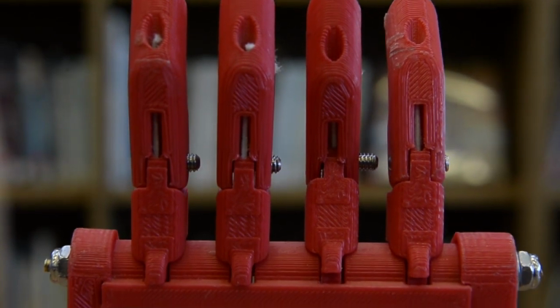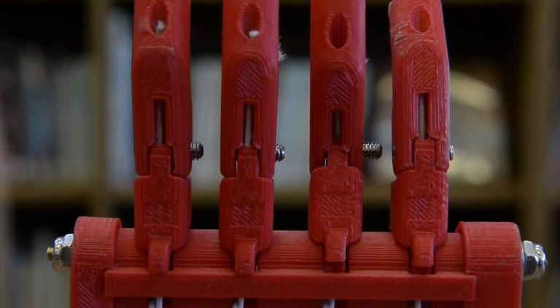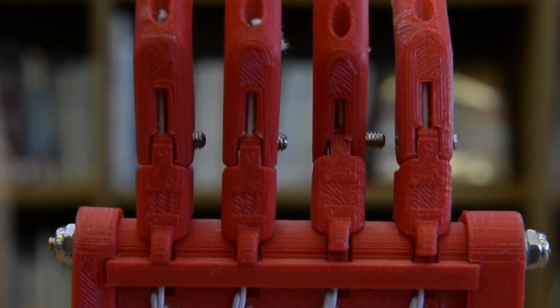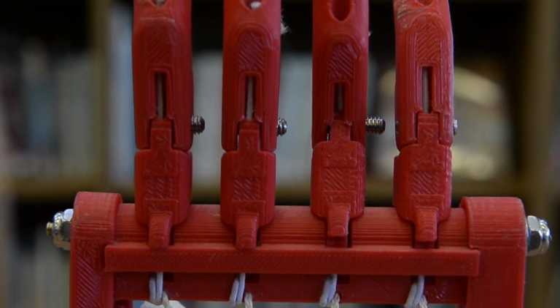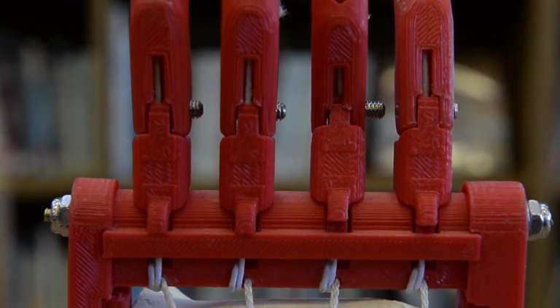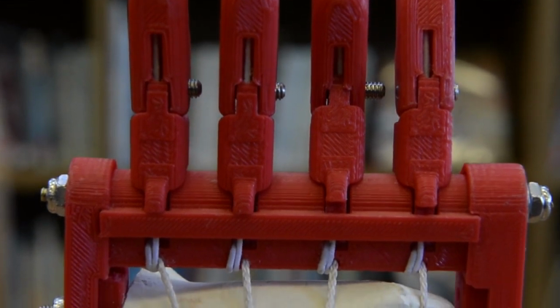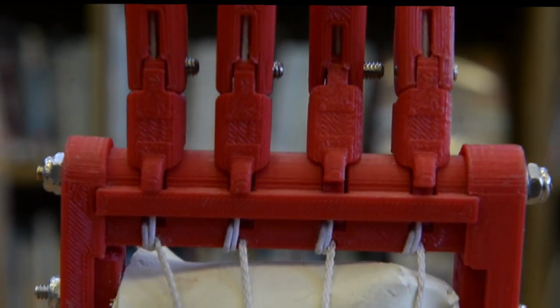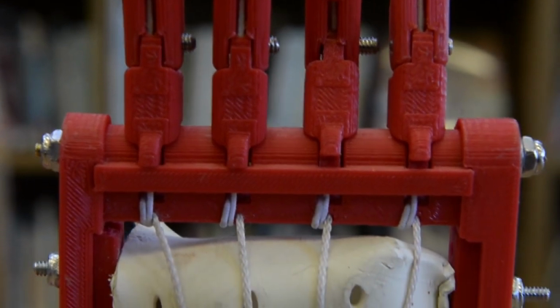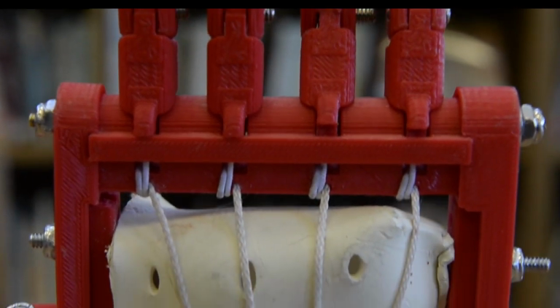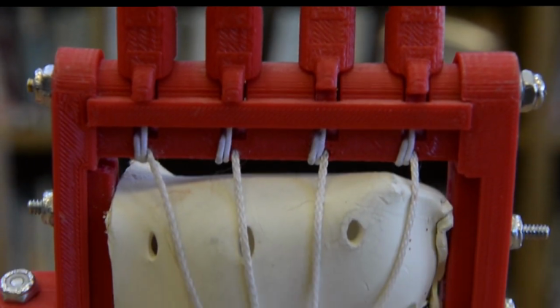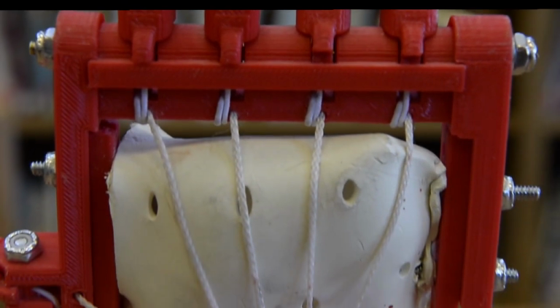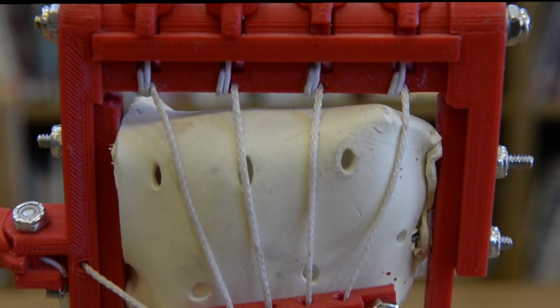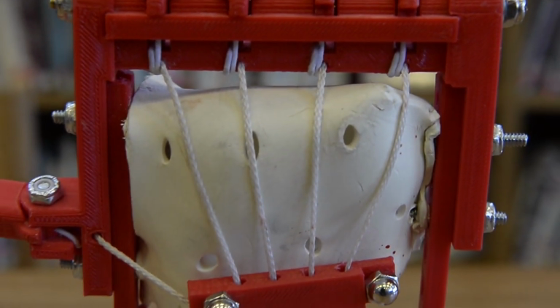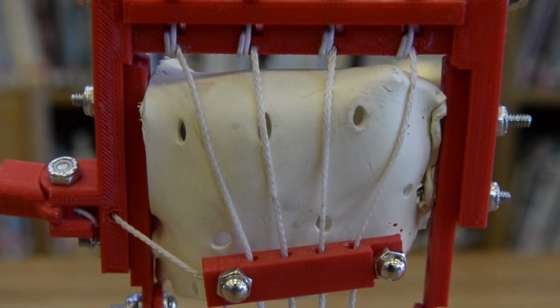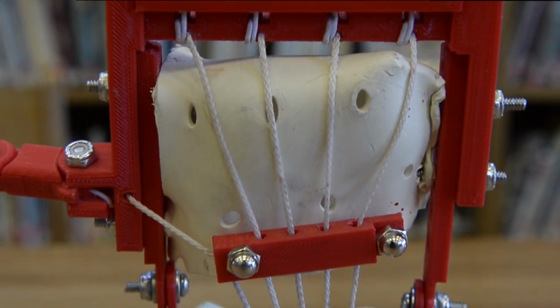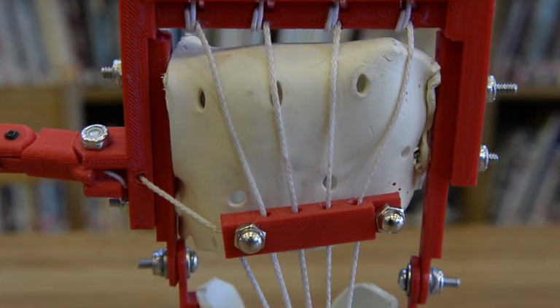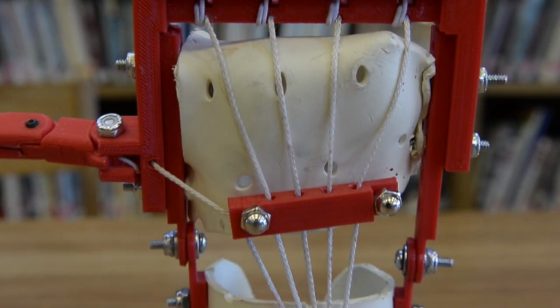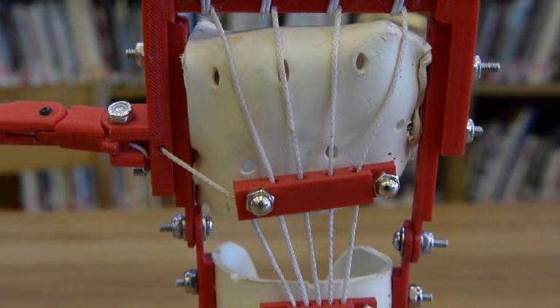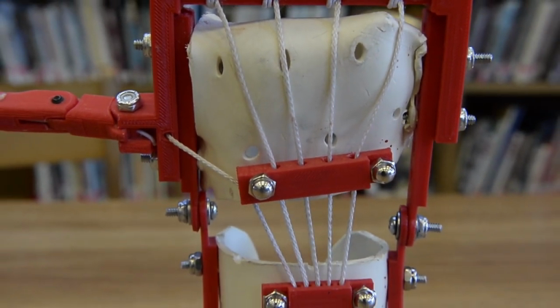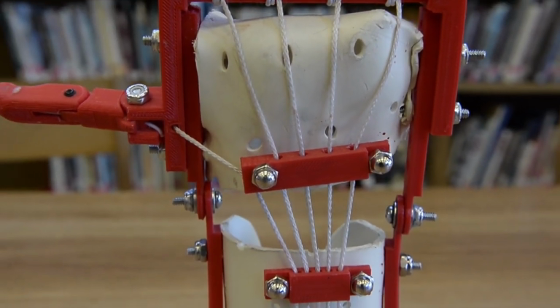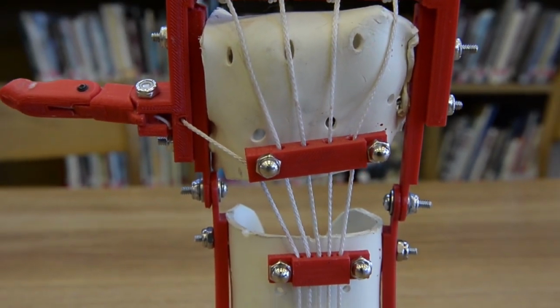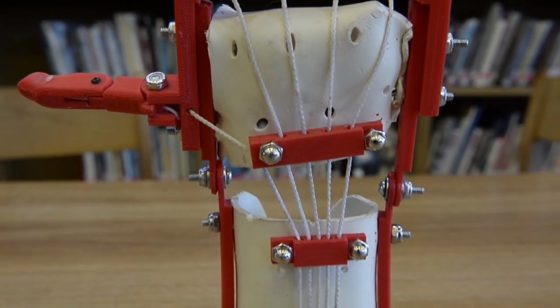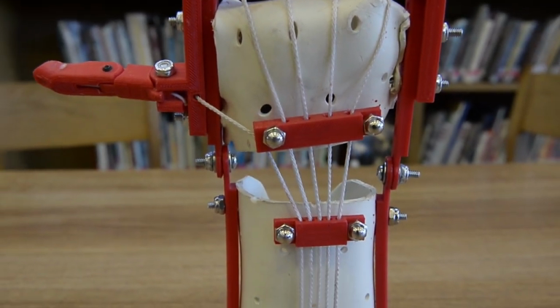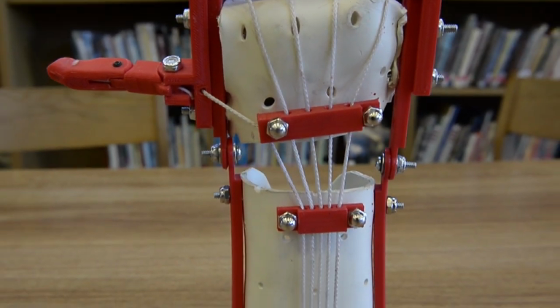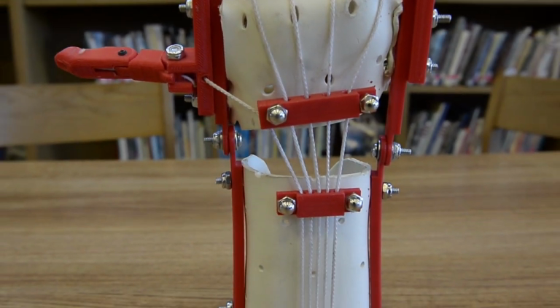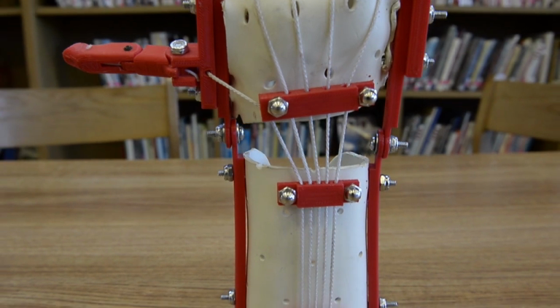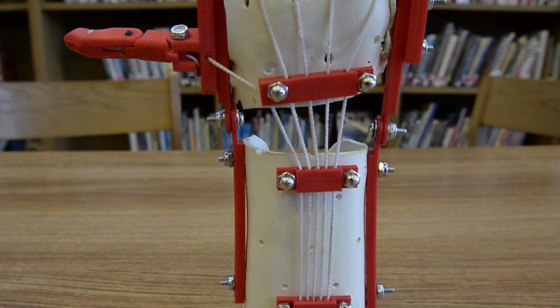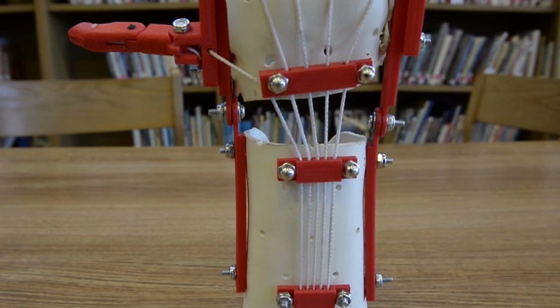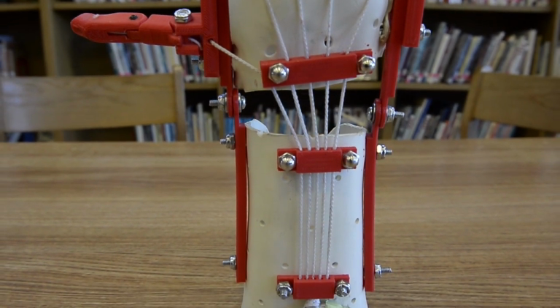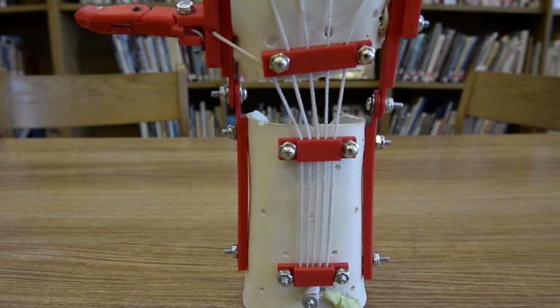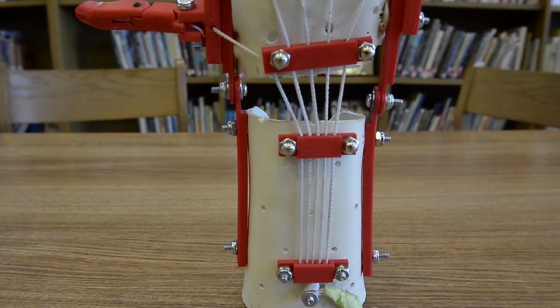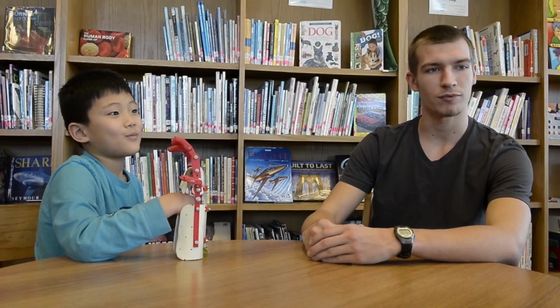I had looked into 3D printers before this came up, so I kind of knew the basic gist of how it all worked. So when I realized that the file was just something I needed to plug into a 3D printer and print out with a few modifications, it was just kind of cut and dry at that point.